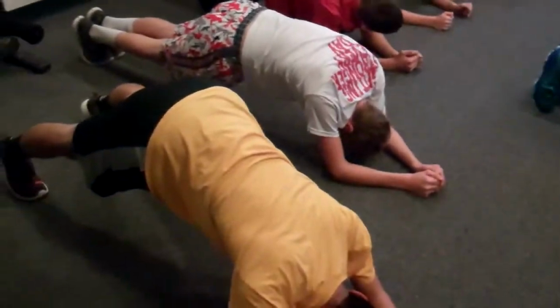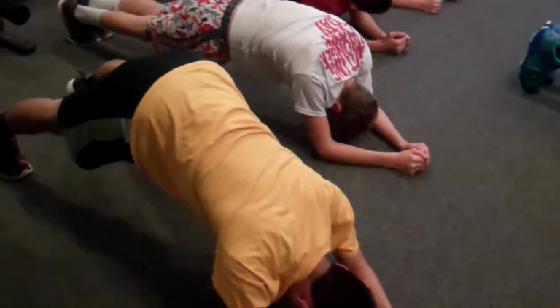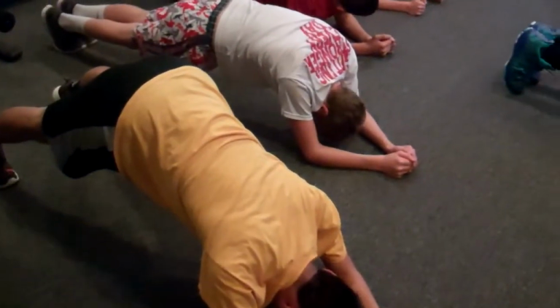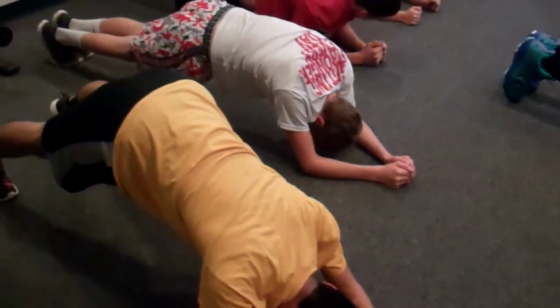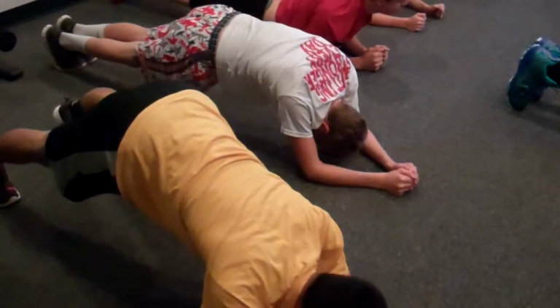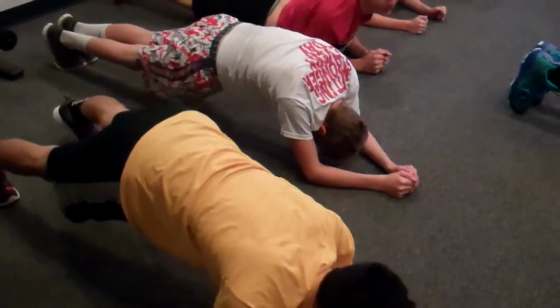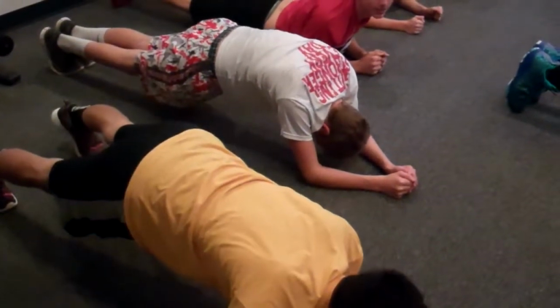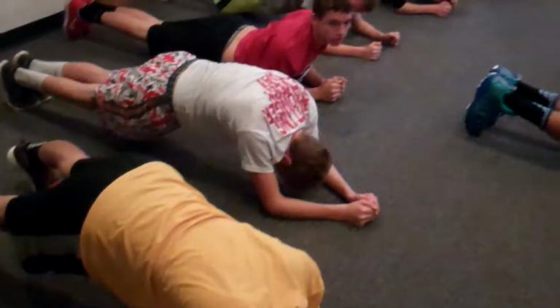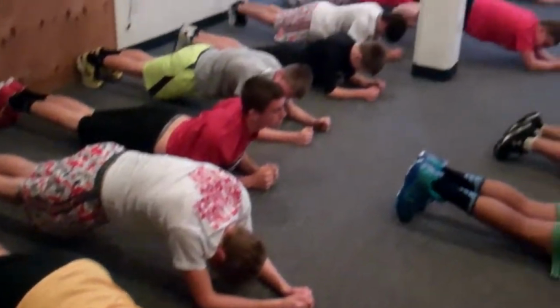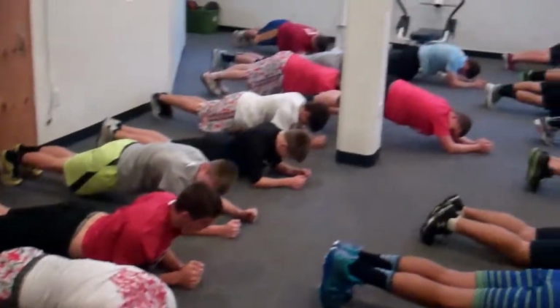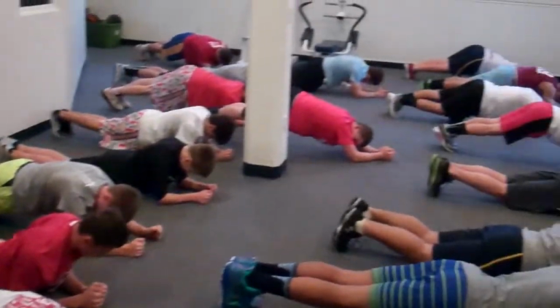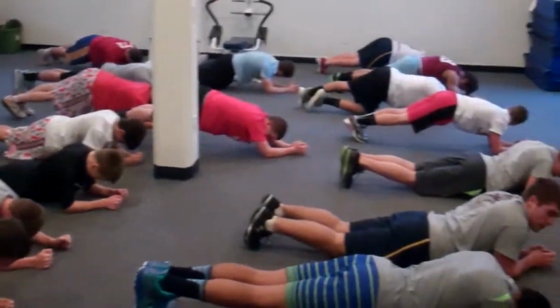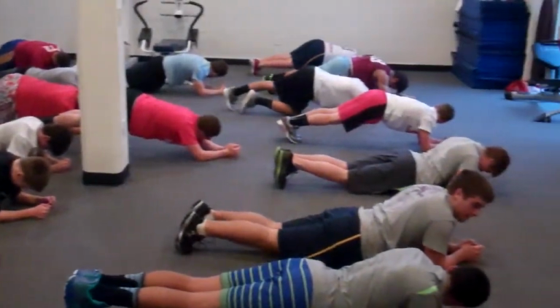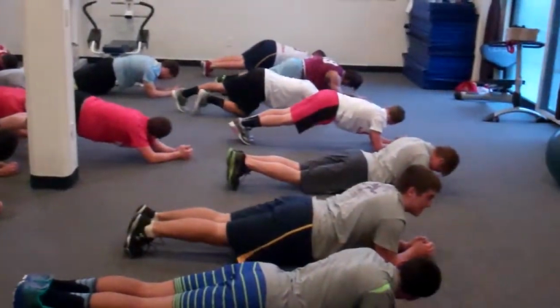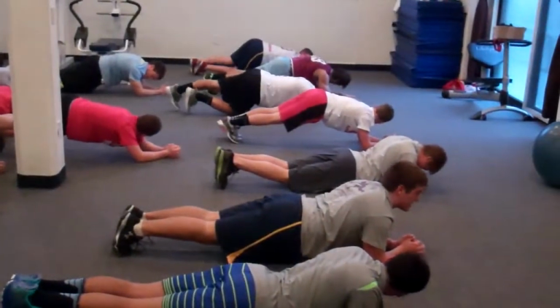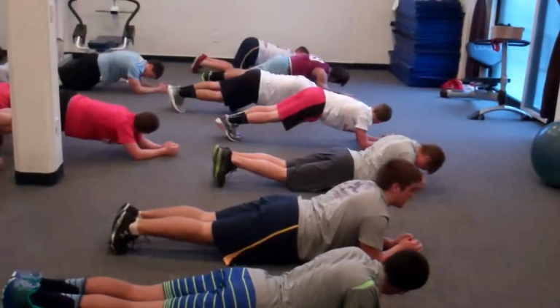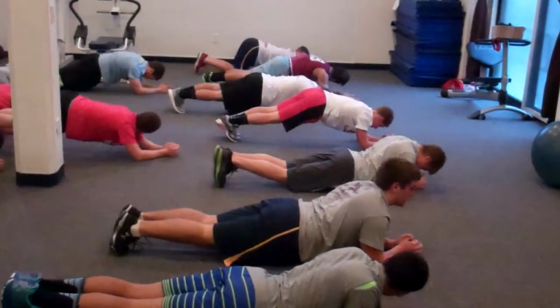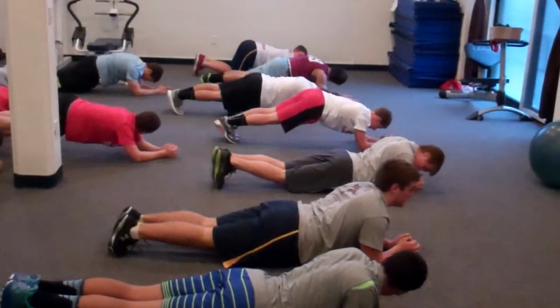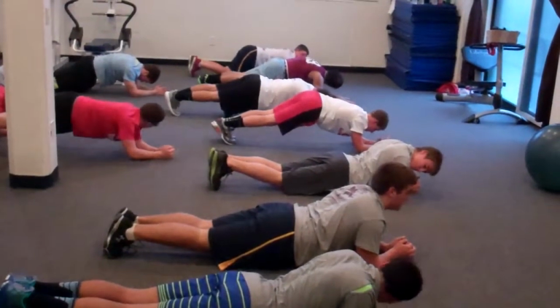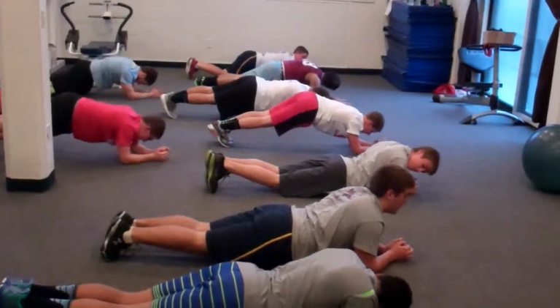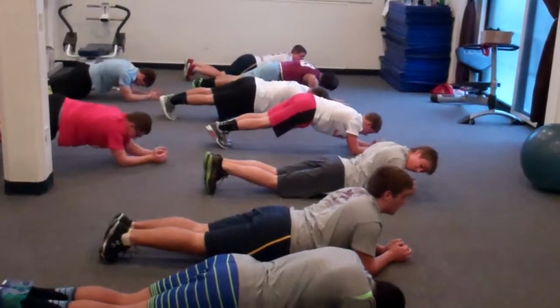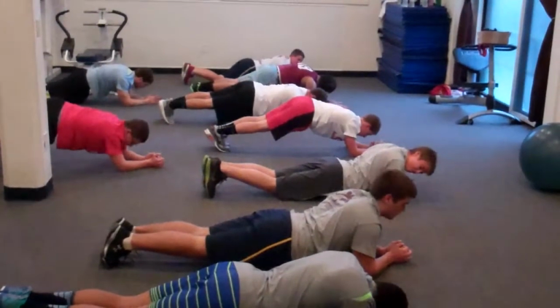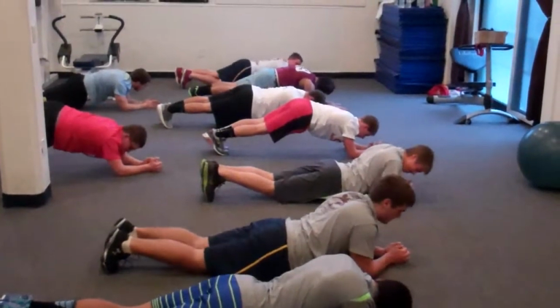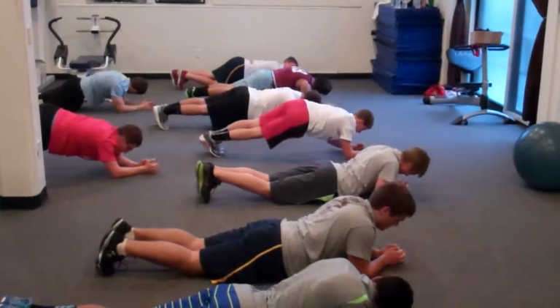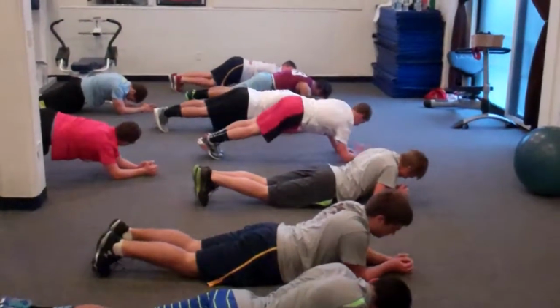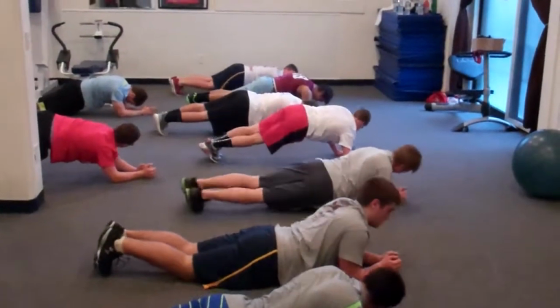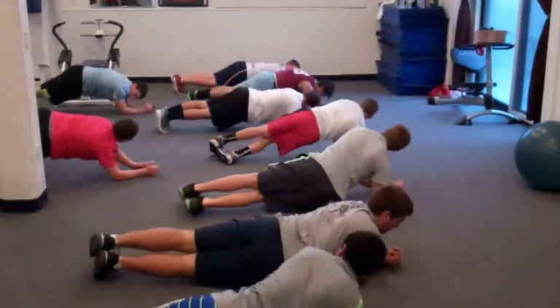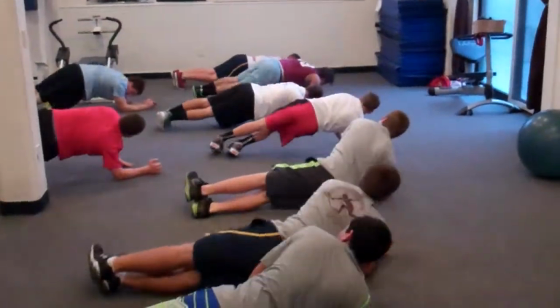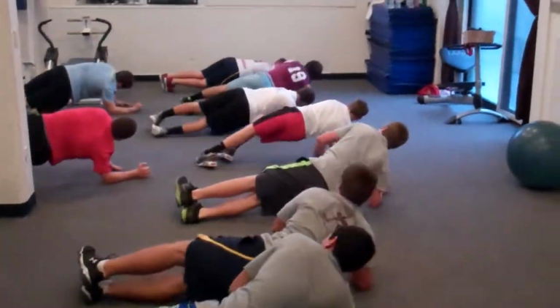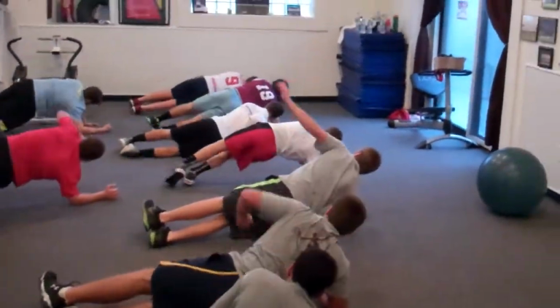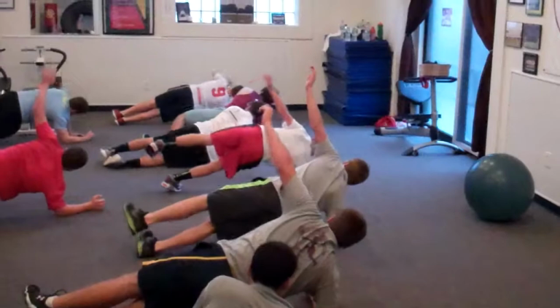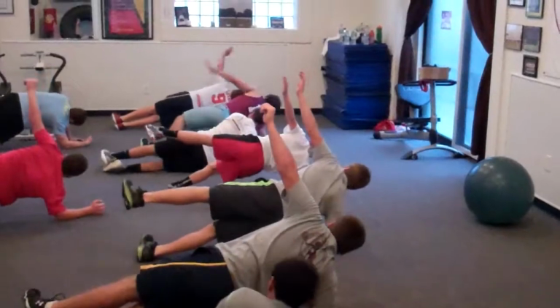Good job. Bring those hips down, hips down. Good, good. Get ready to turn — turn. Leg up, arm up.